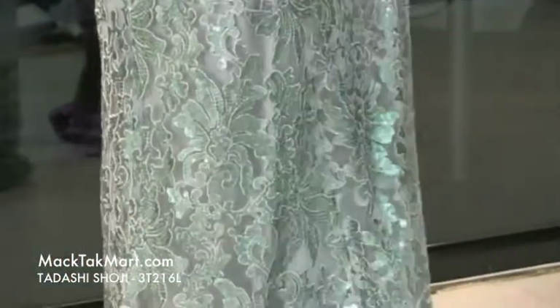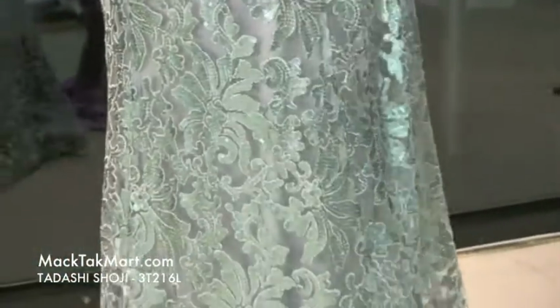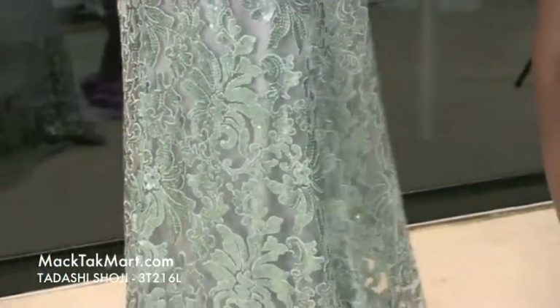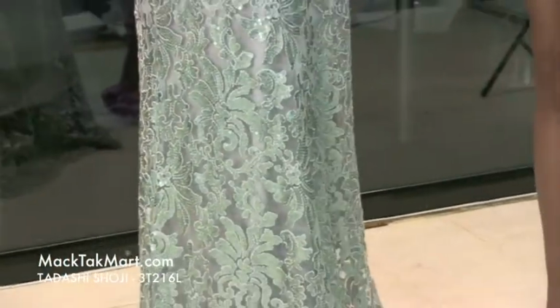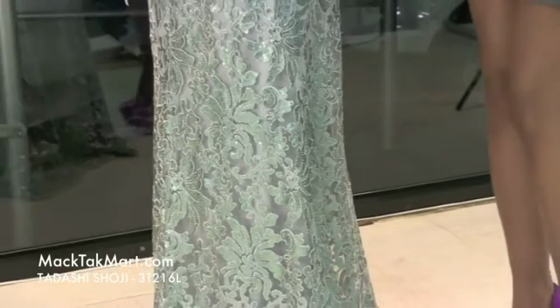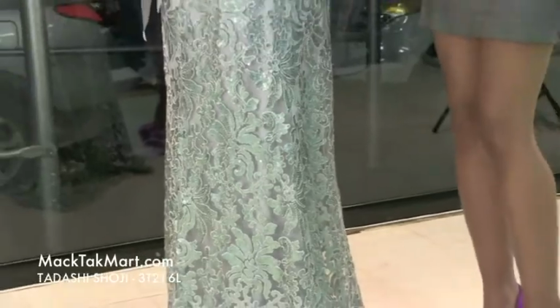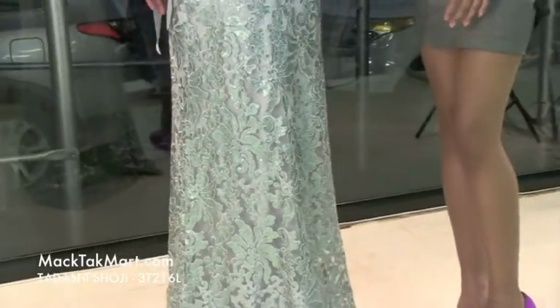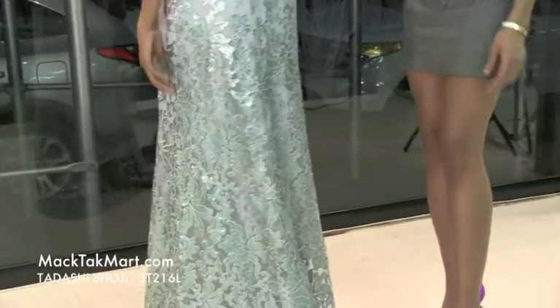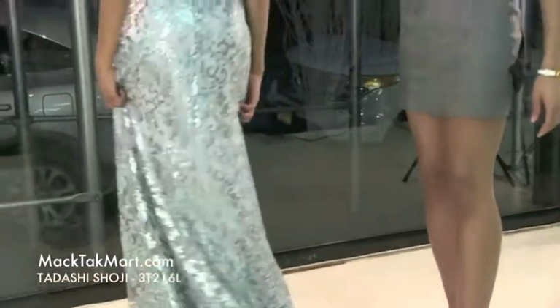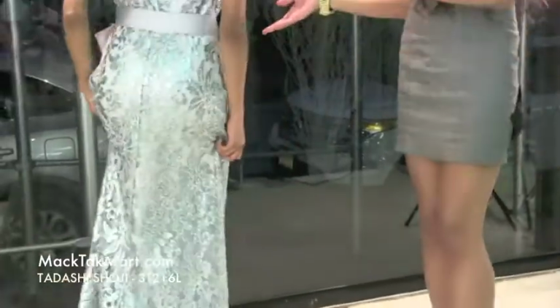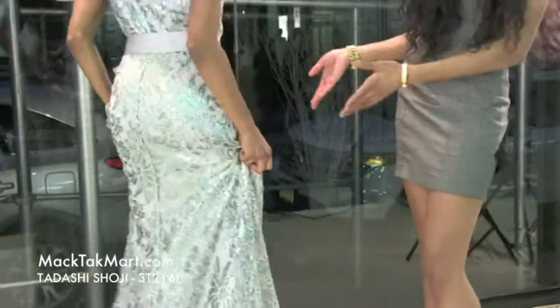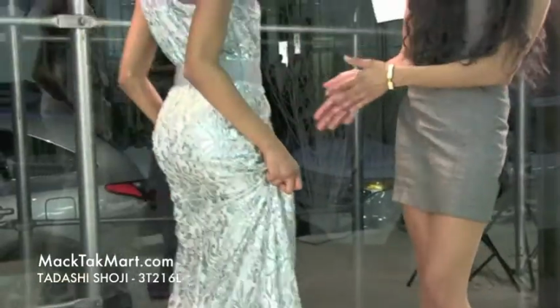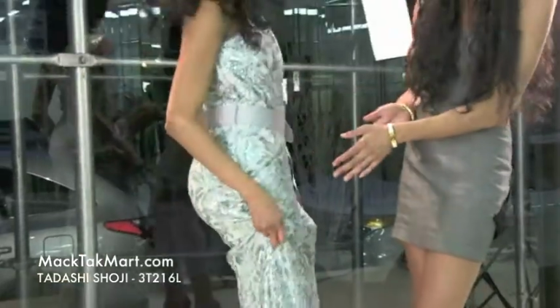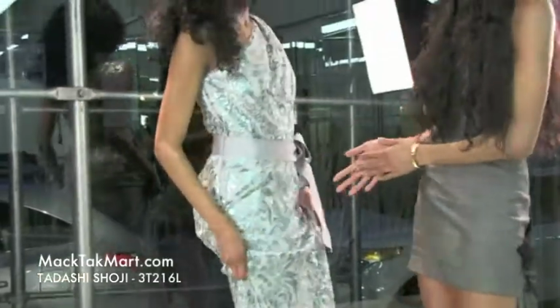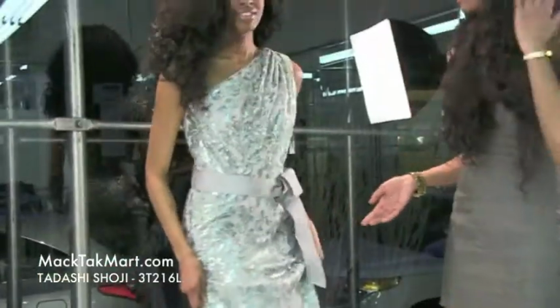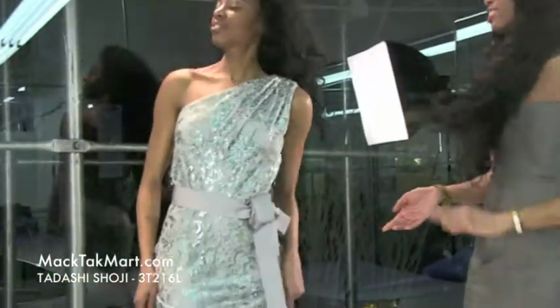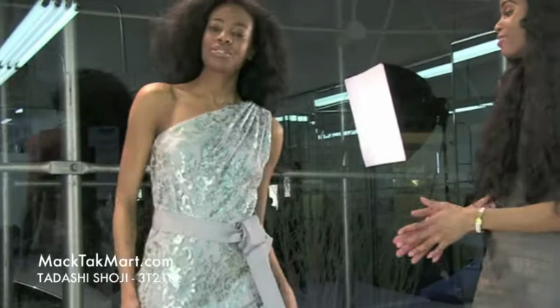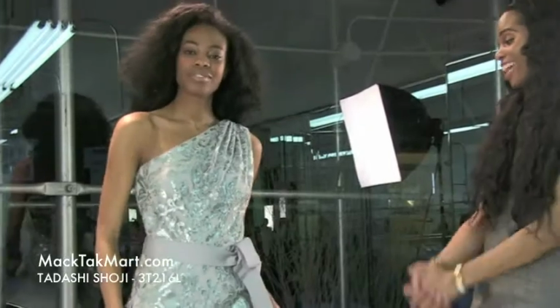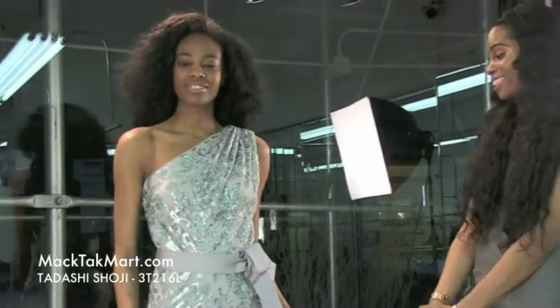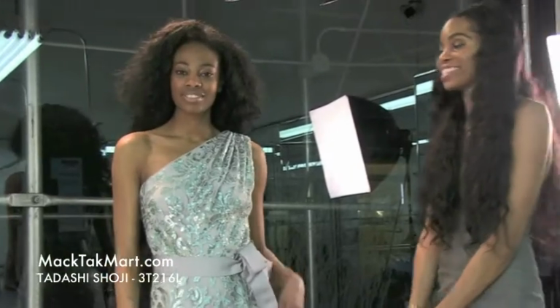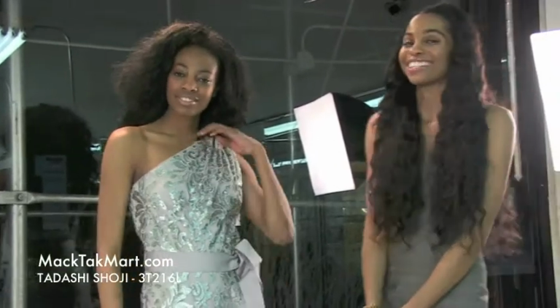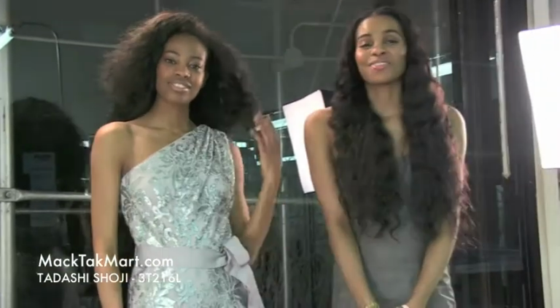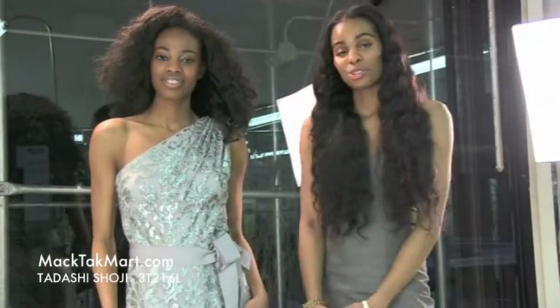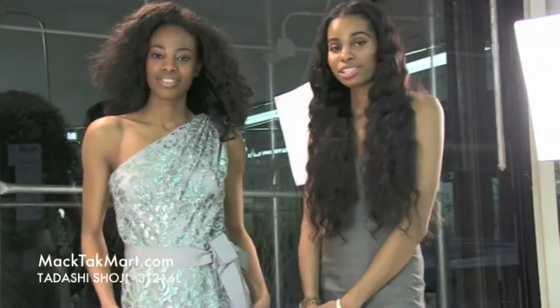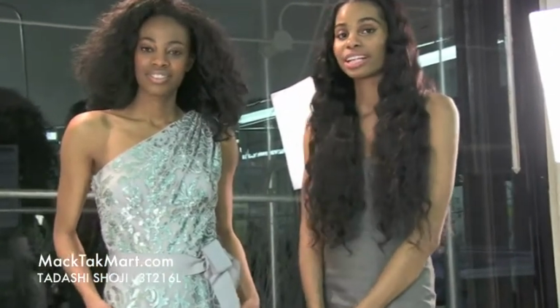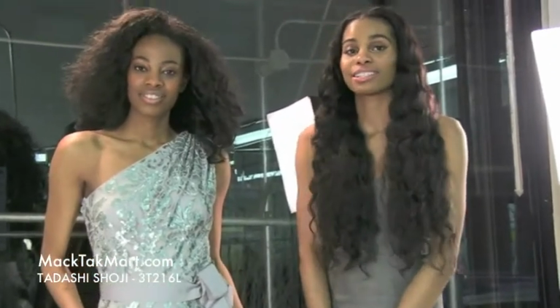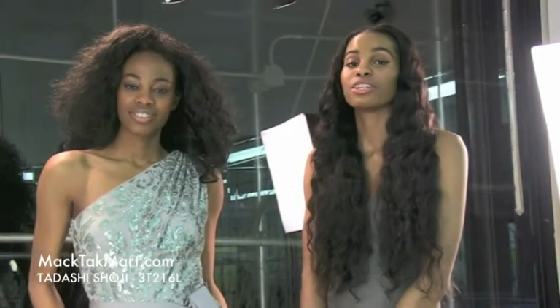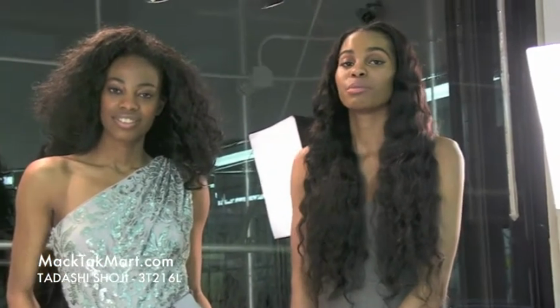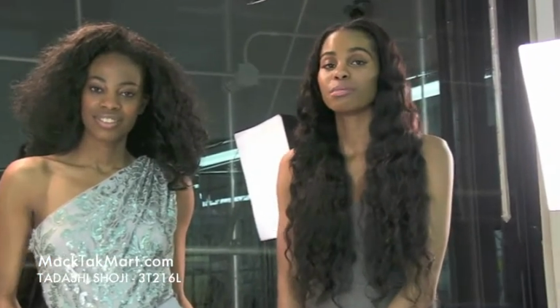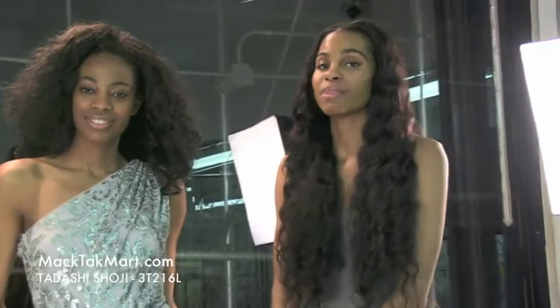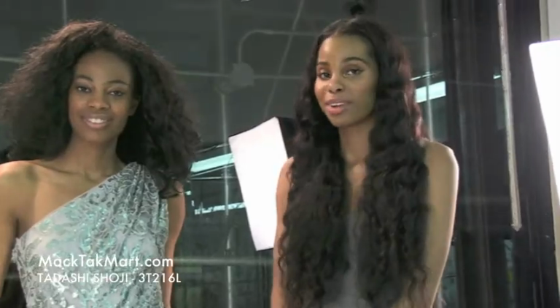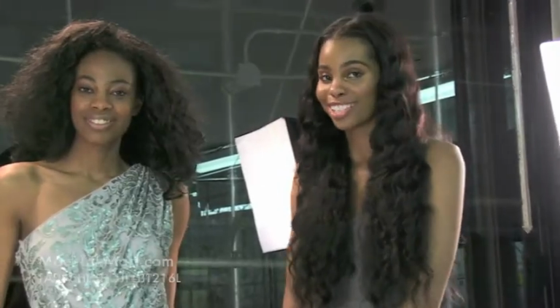It's very poised and this dress has a great stance. You can wear this at any gala or ballroom — this dress is just very elegant and it says a lot. If you have any questions, feel free to contact us at www.mectechmart.com.